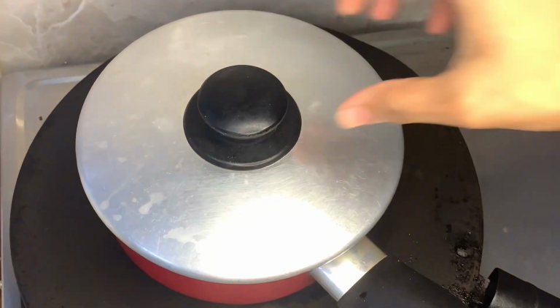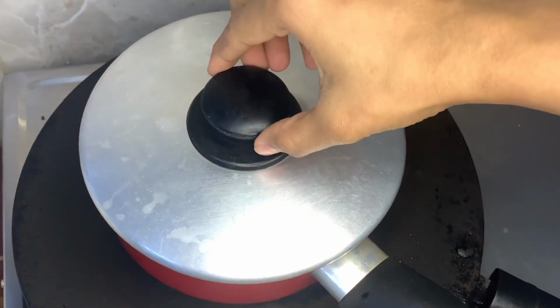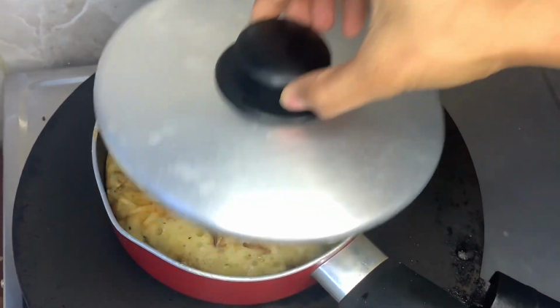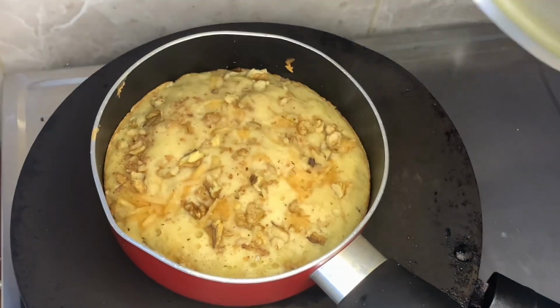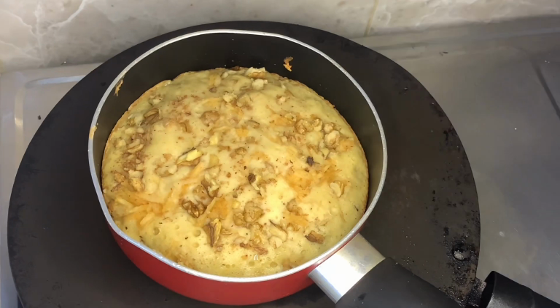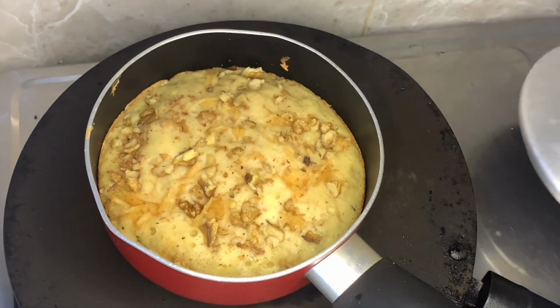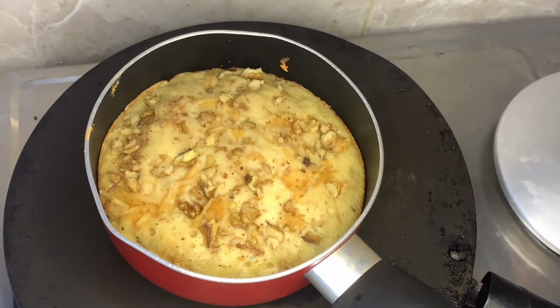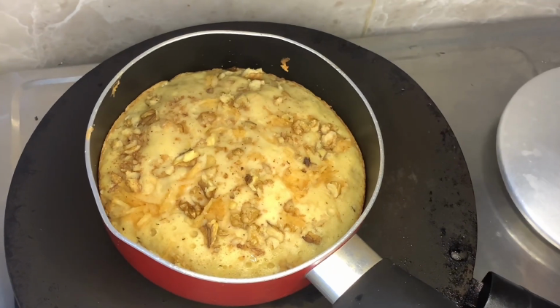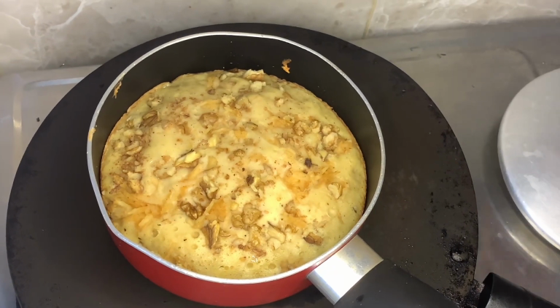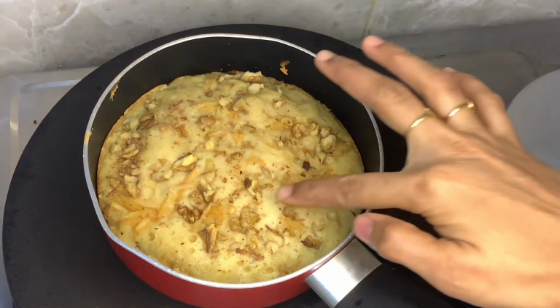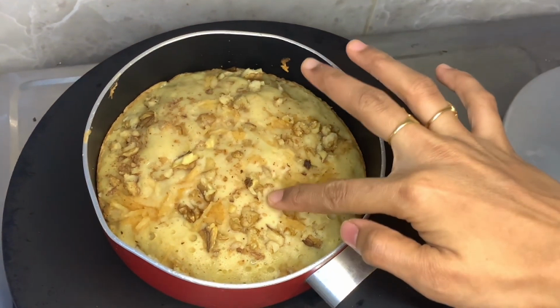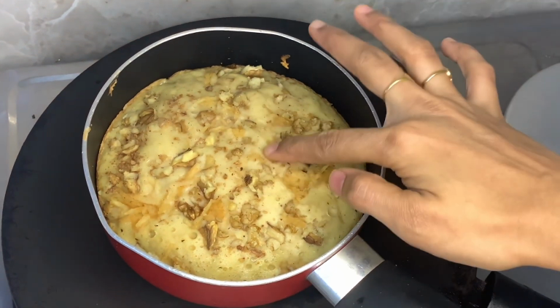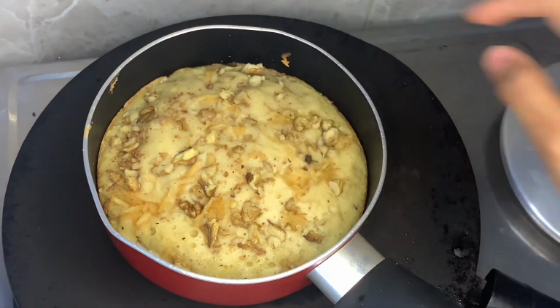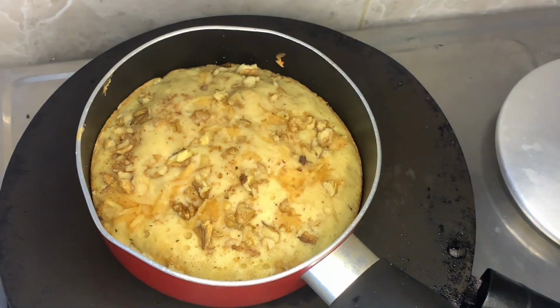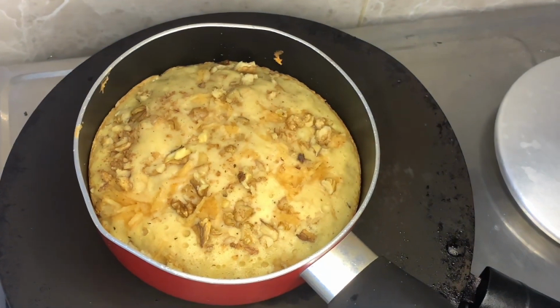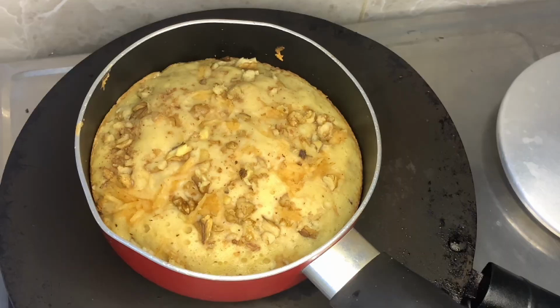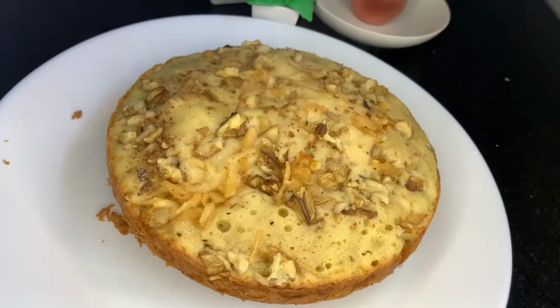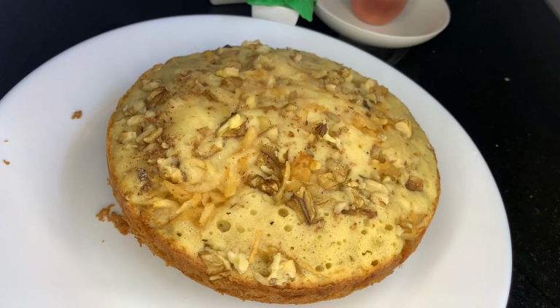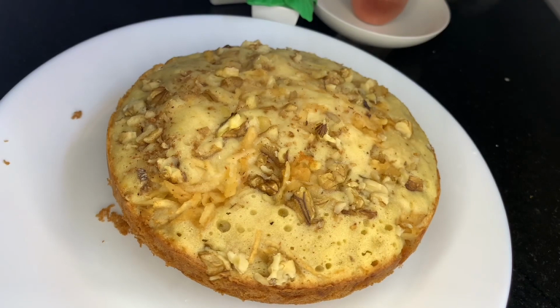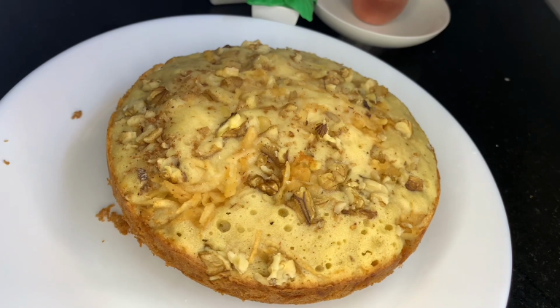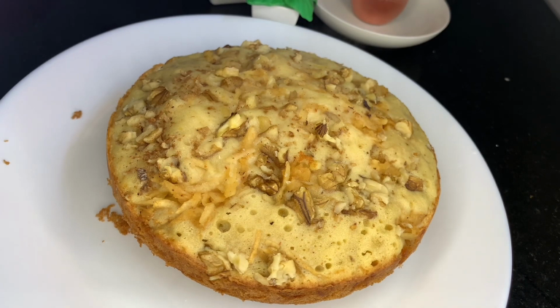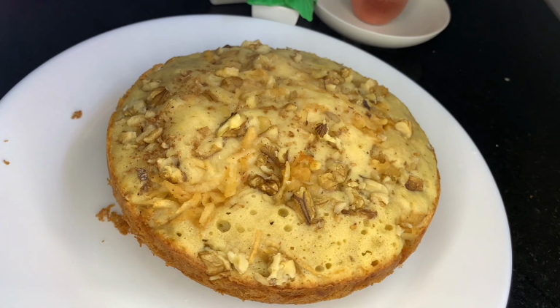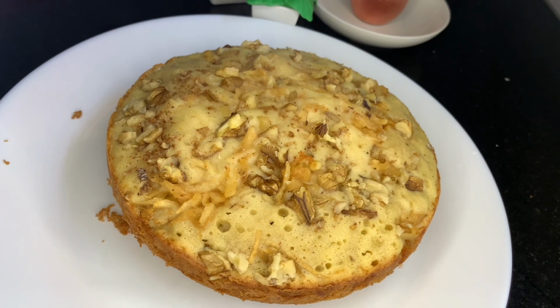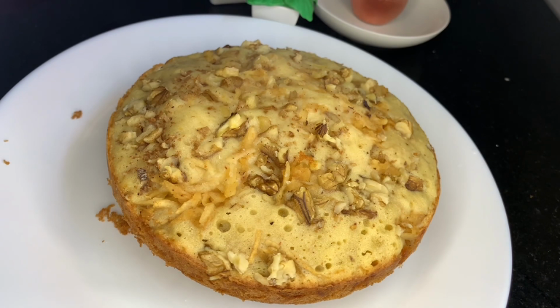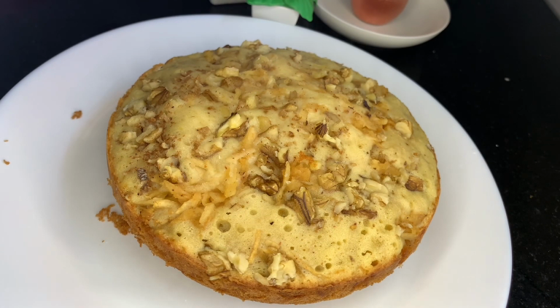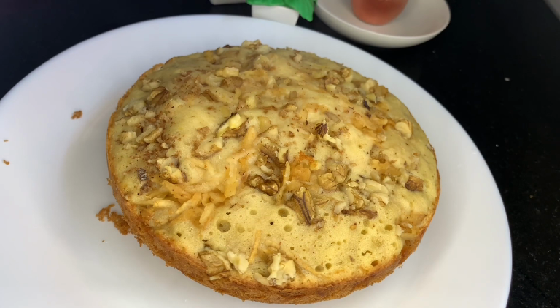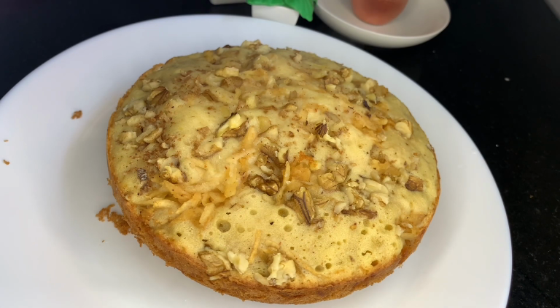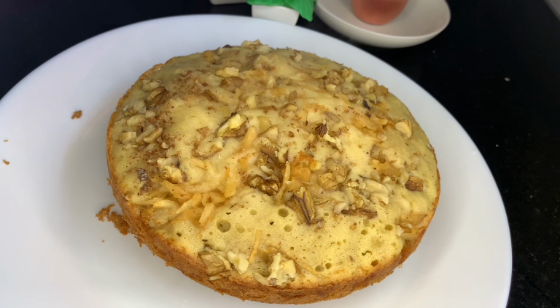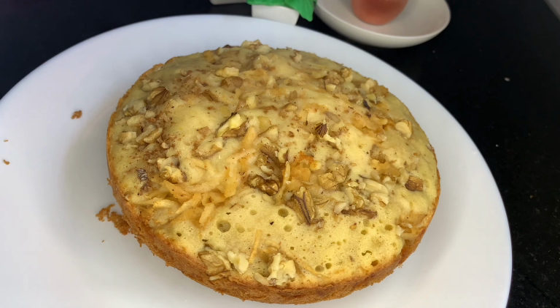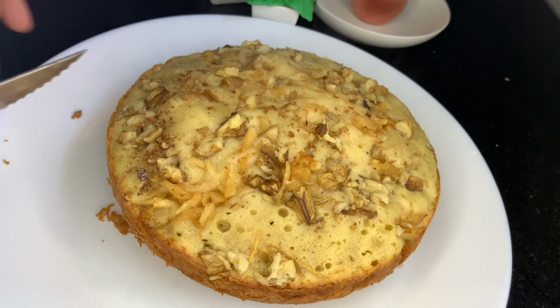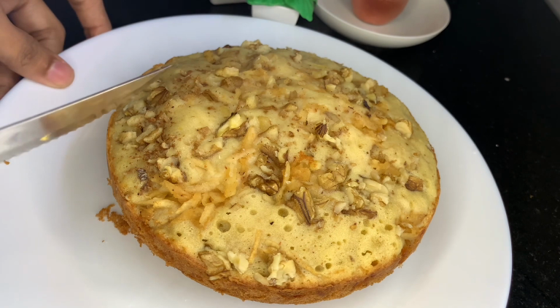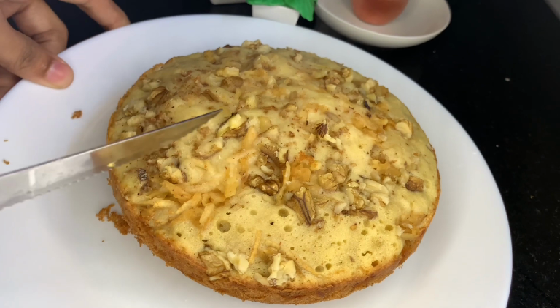It is time to cook the cake. Cook the cake and place it on the plate. I will bake the cake in the pan and then cook the cake.